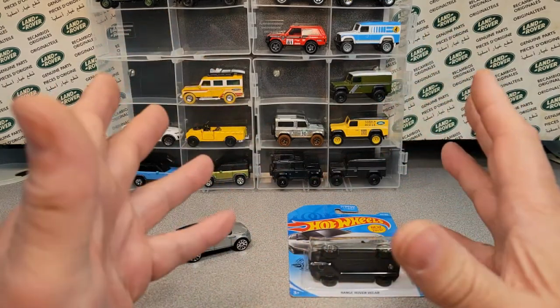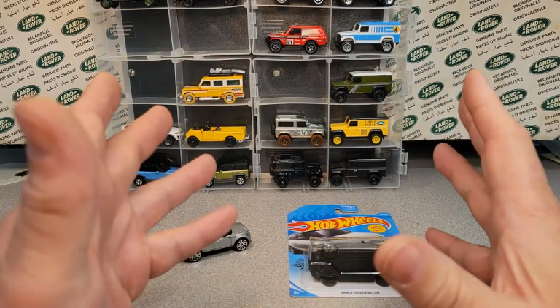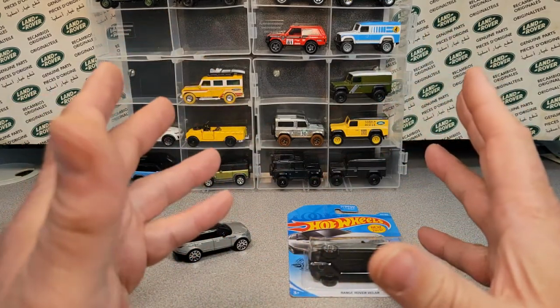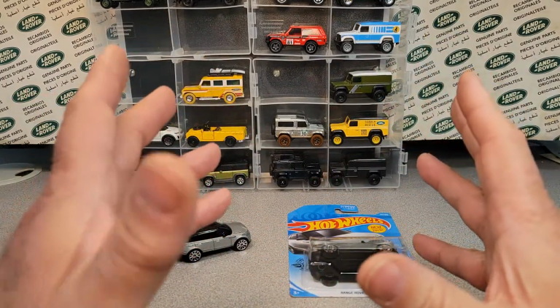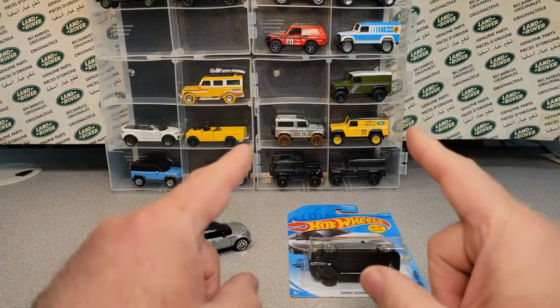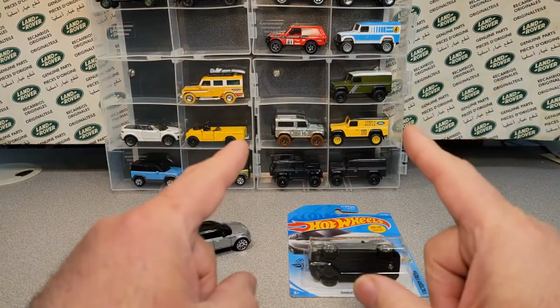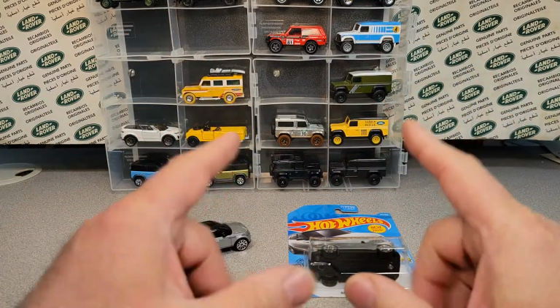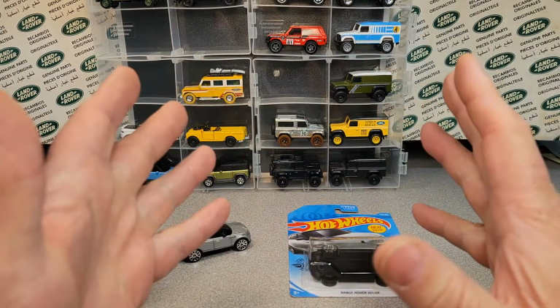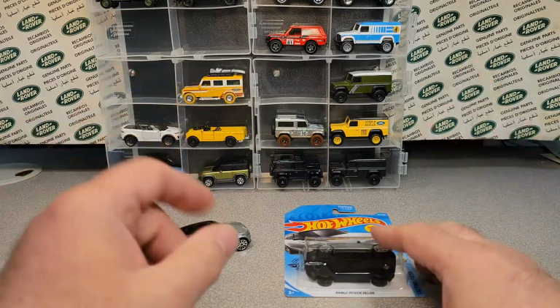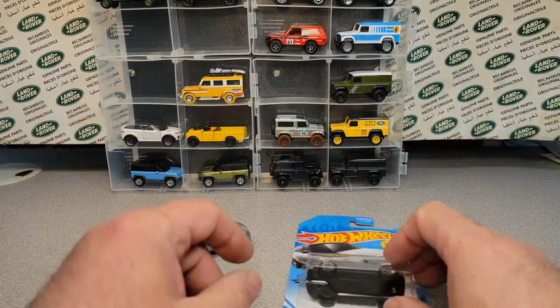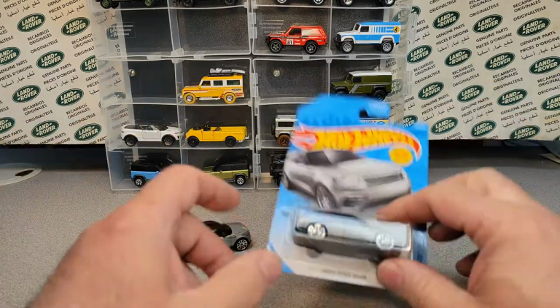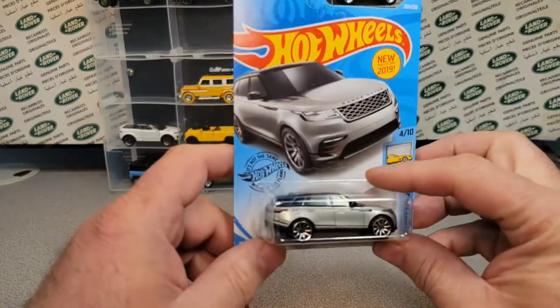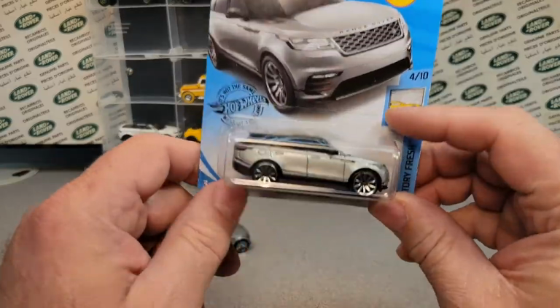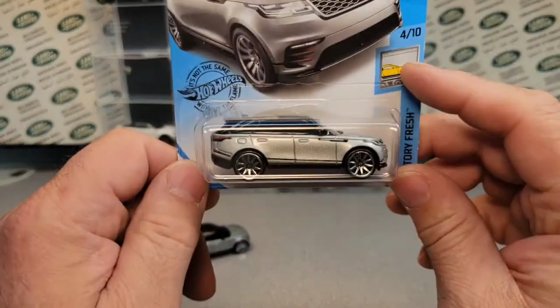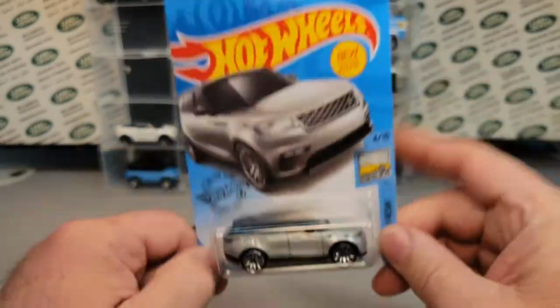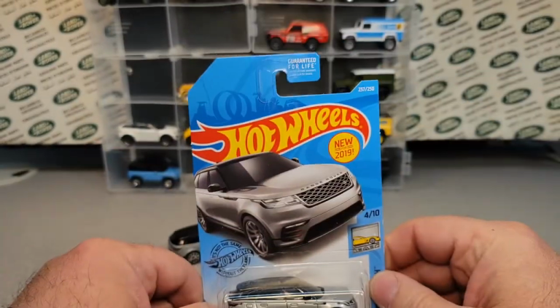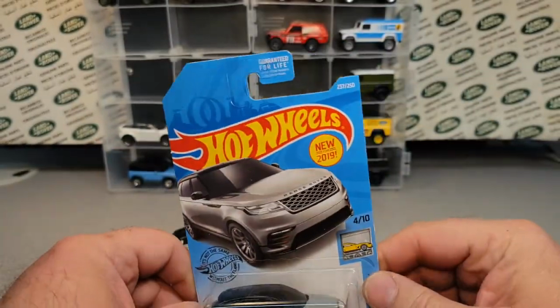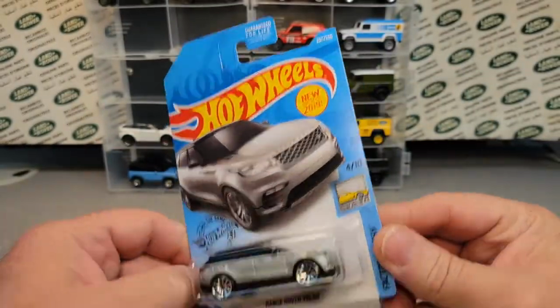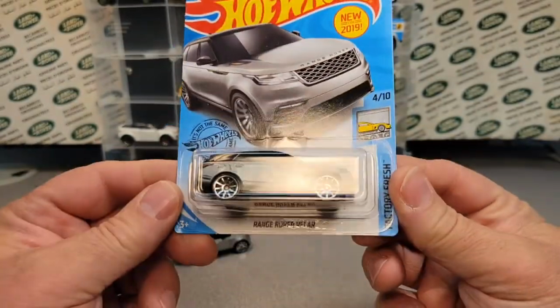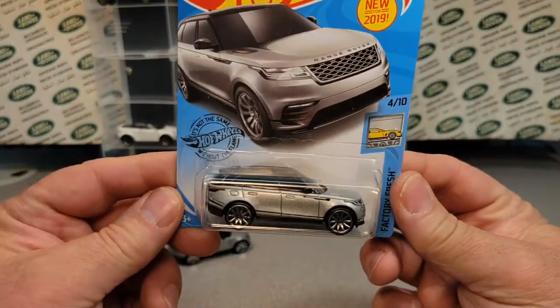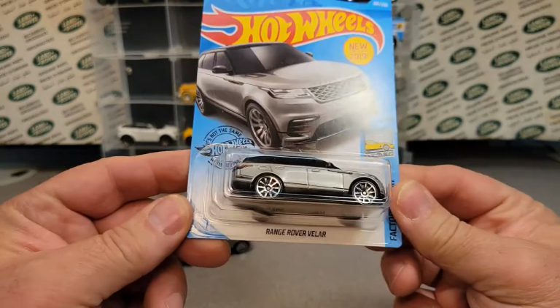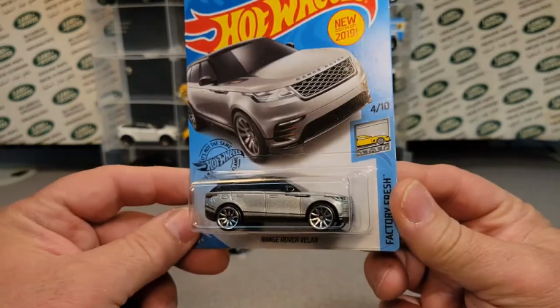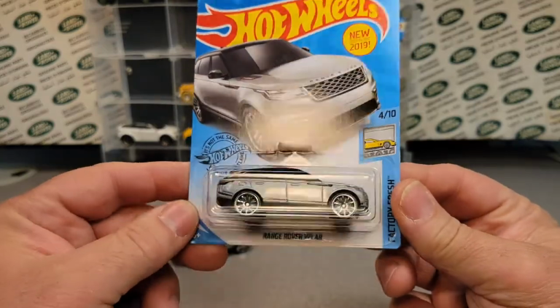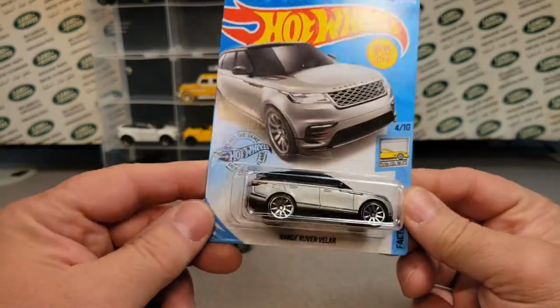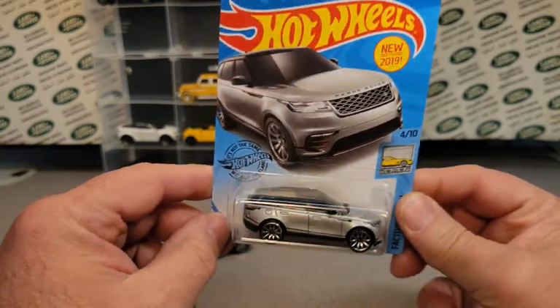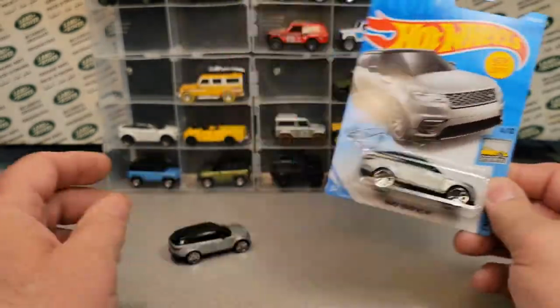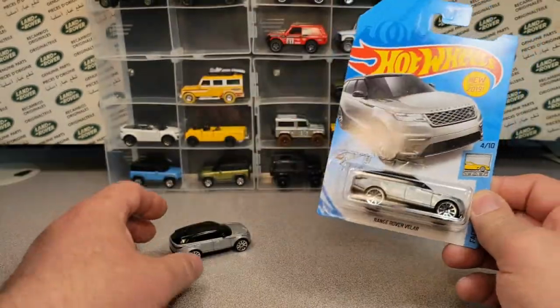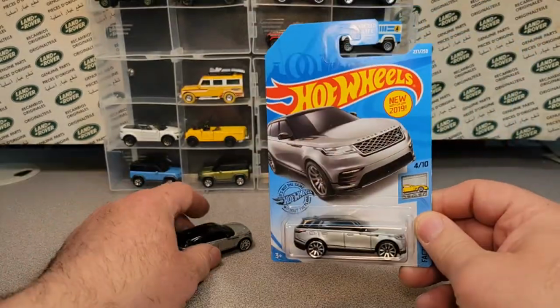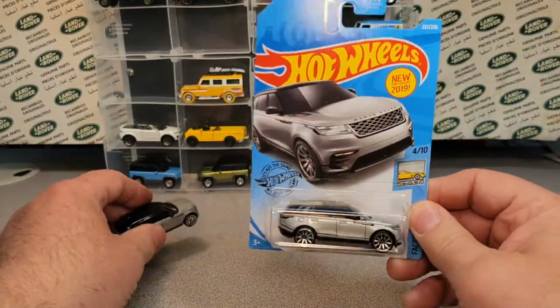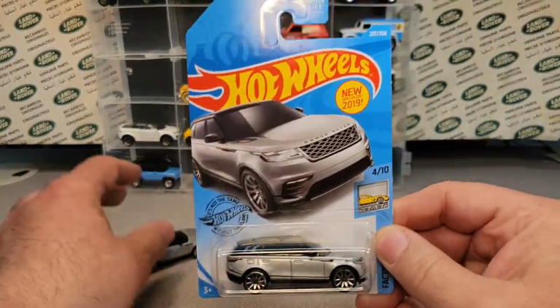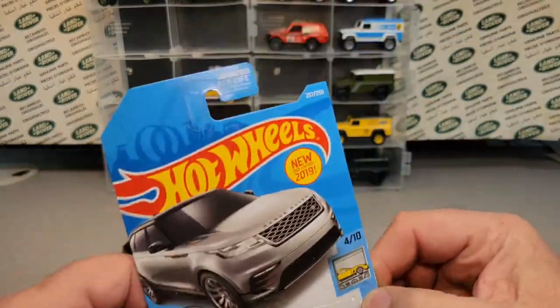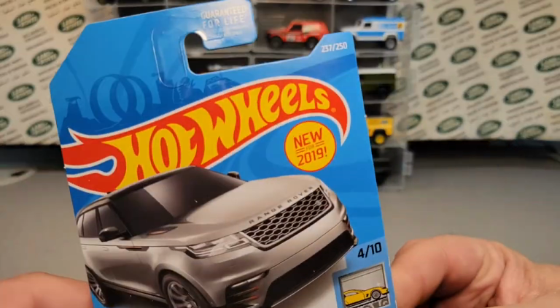Welcome to another video here on Roverland. This is your friend Dan-O, and we've got a video for you today. In recent days here, we've been doing some customs, and guess what's next?